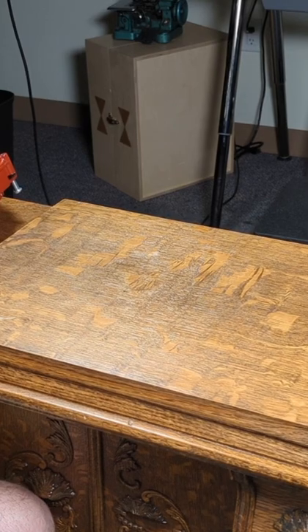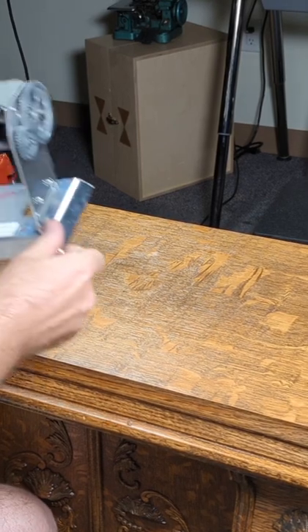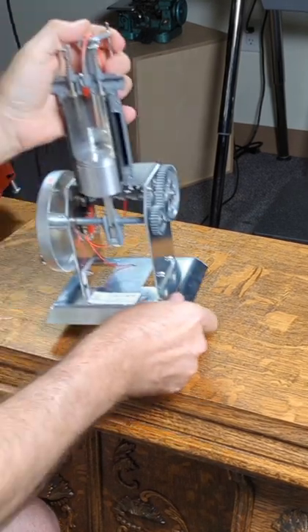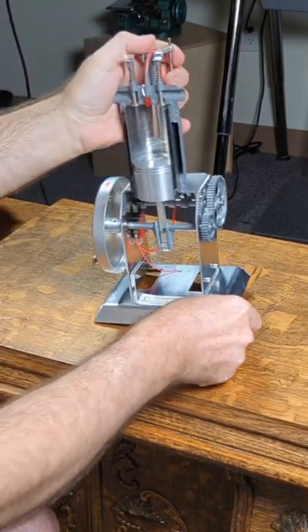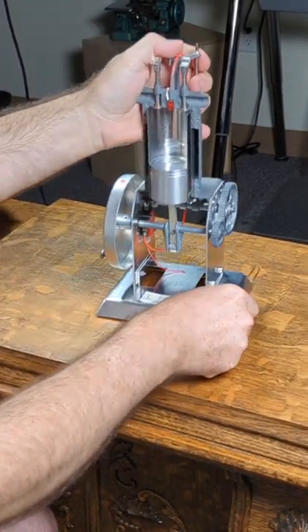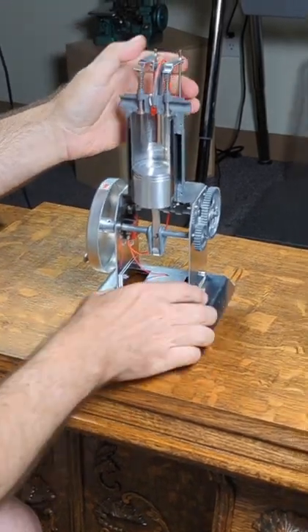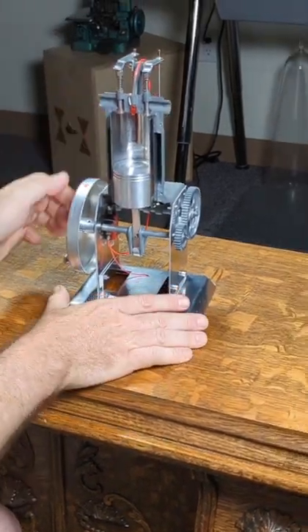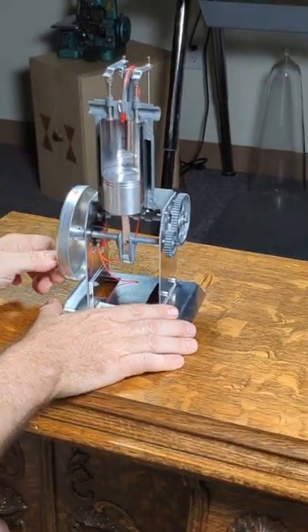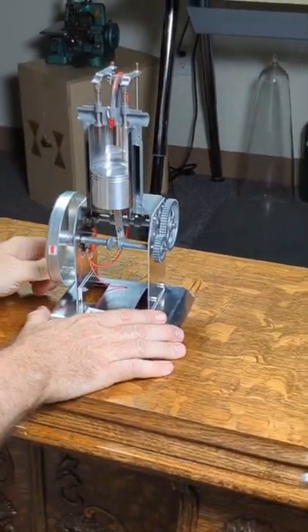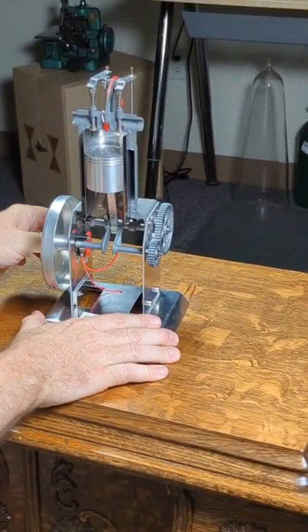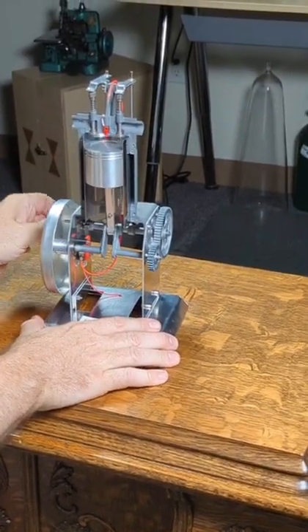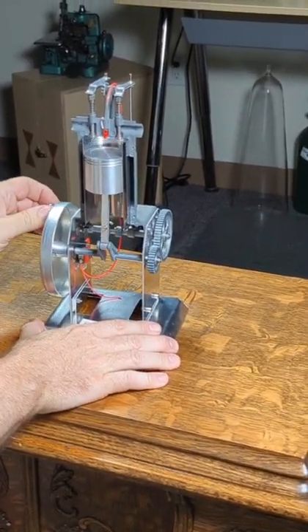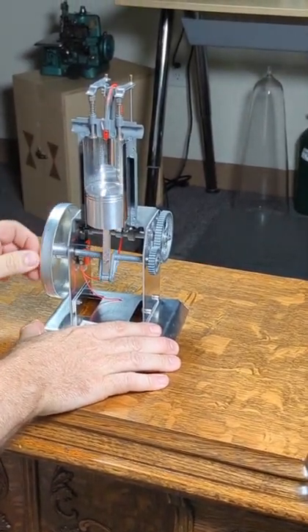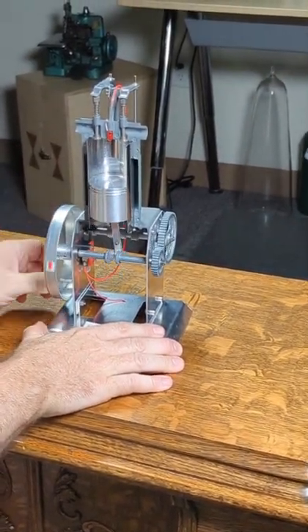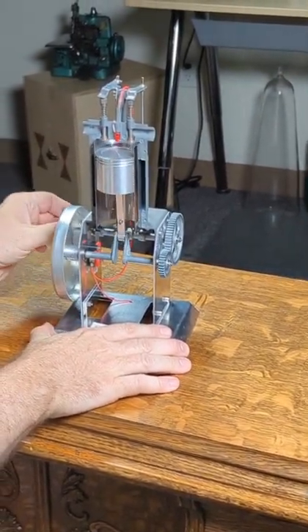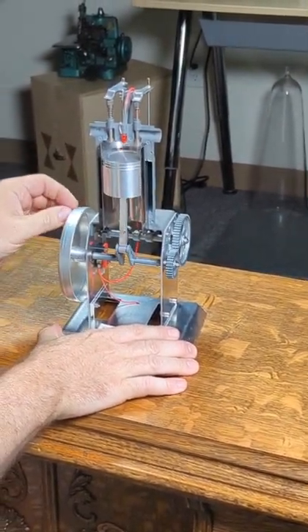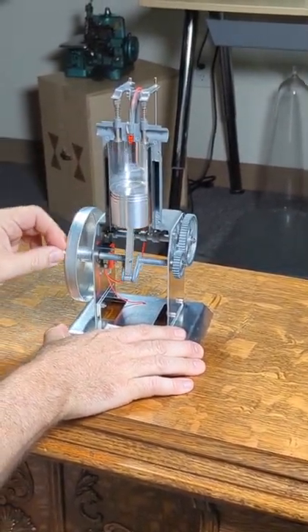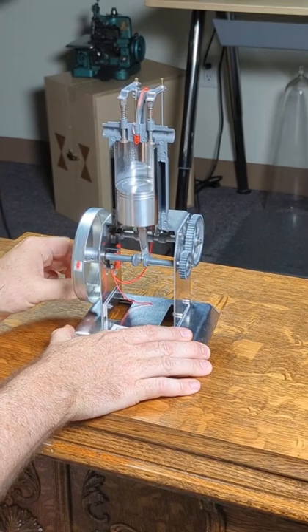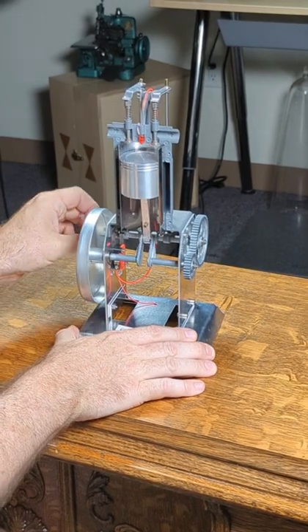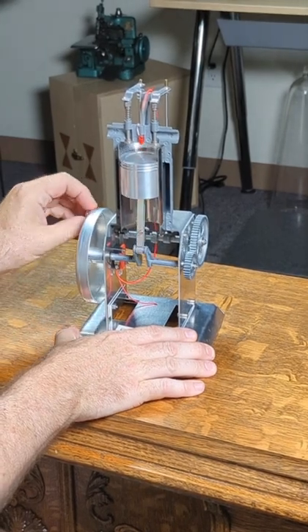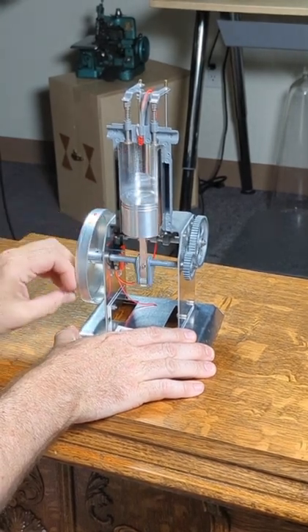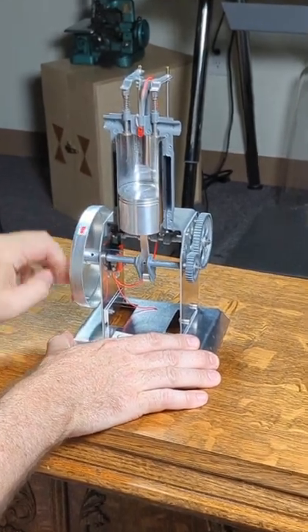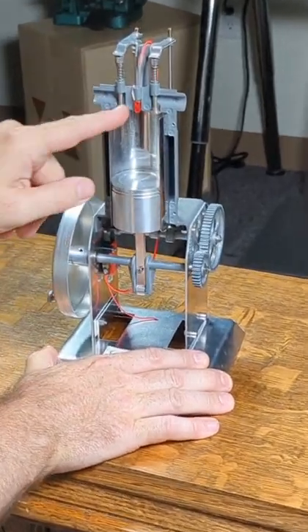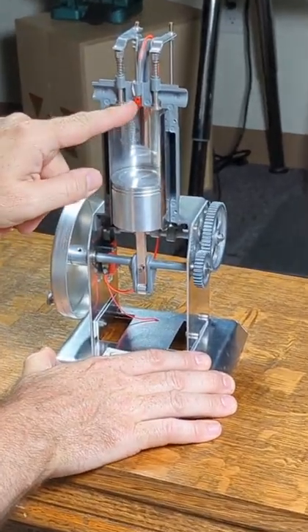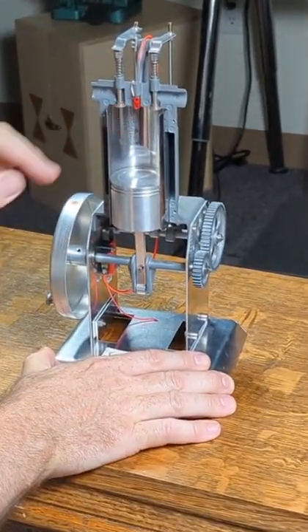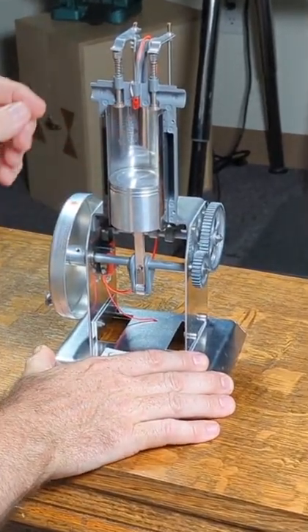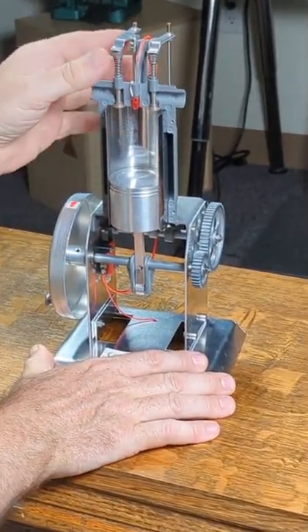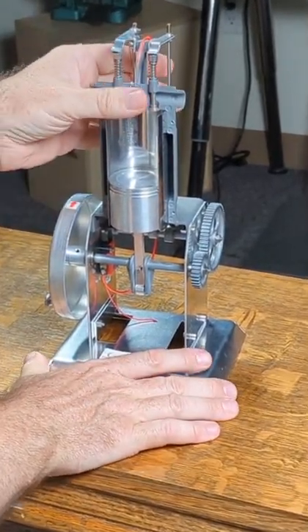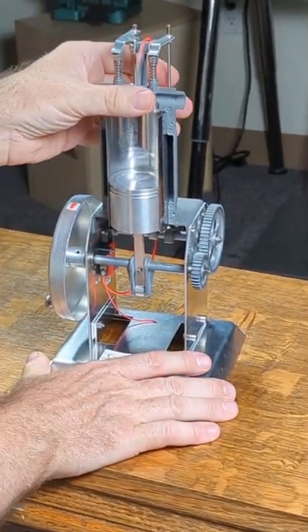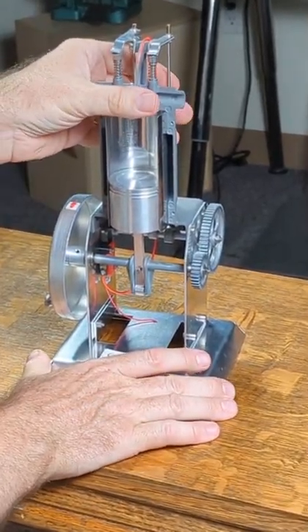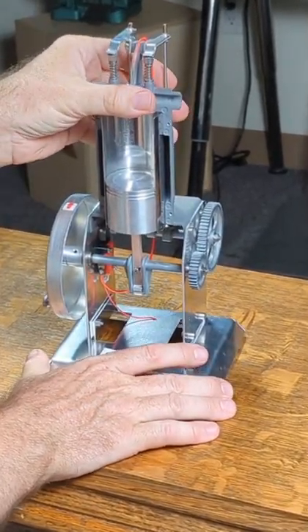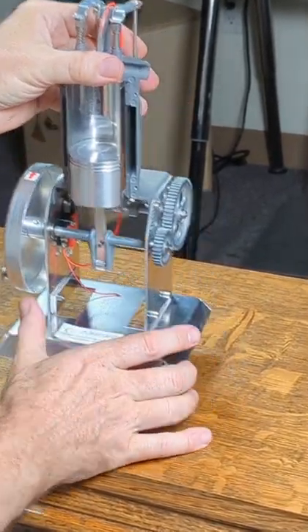This is explicitly built as an educational model, and it's going to be fairly comprehensible — if the simulated spark plug actually worked, which it doesn't.